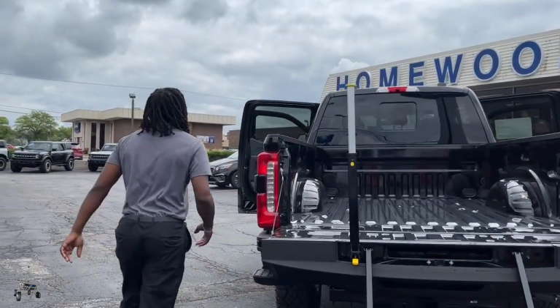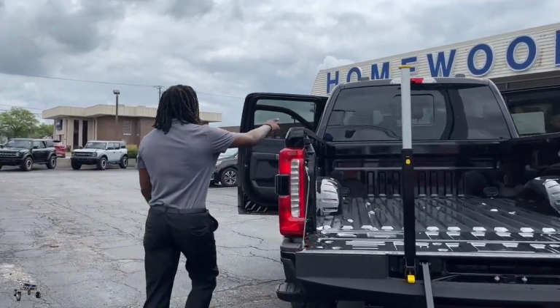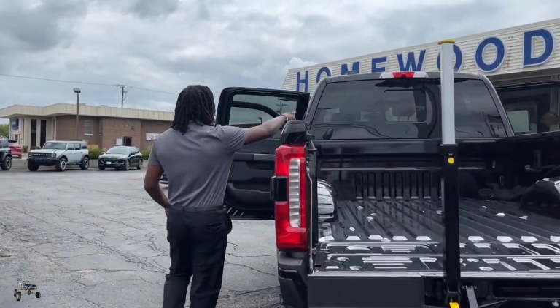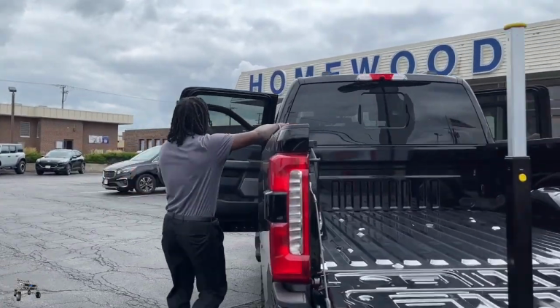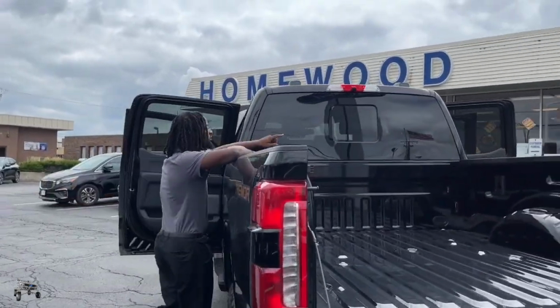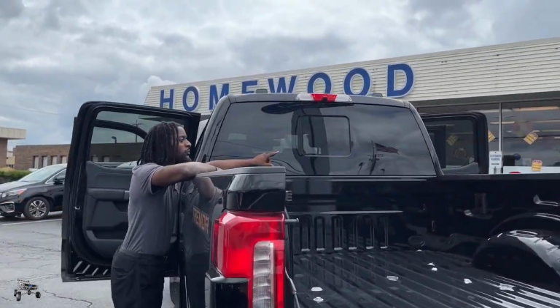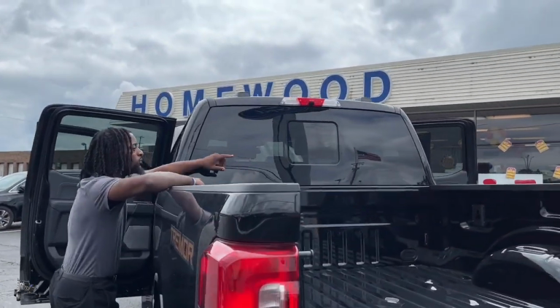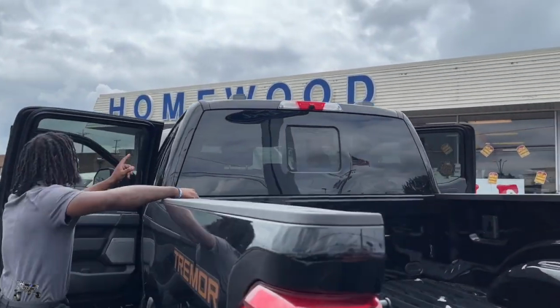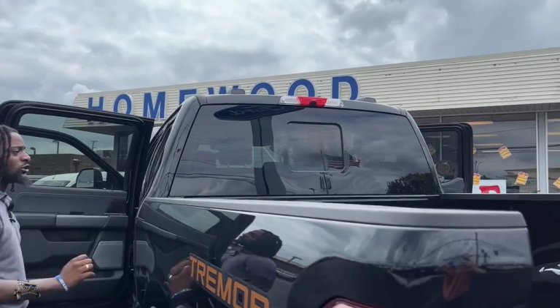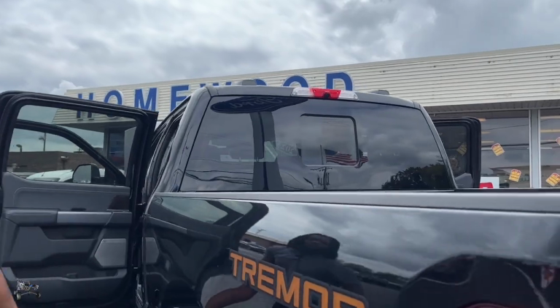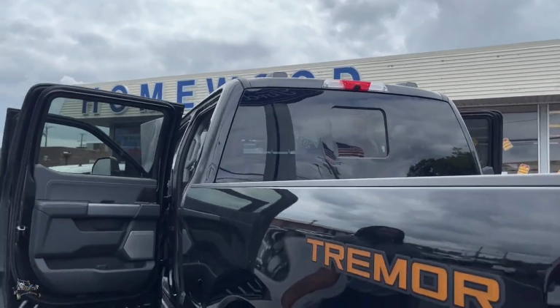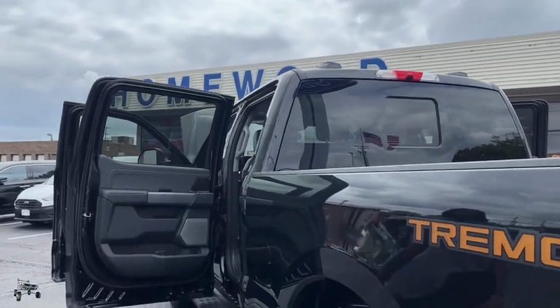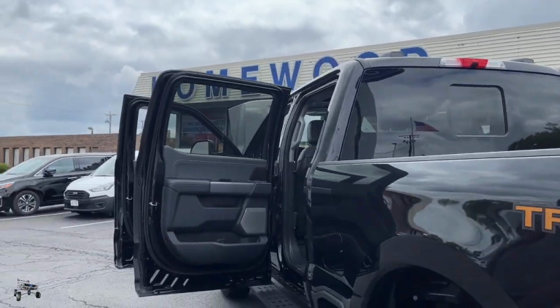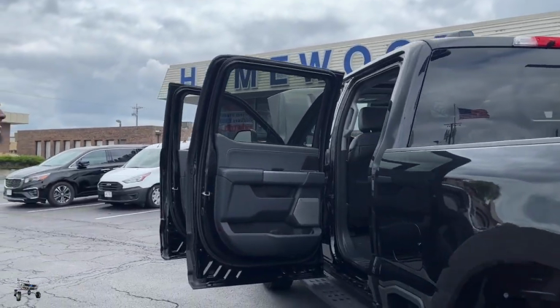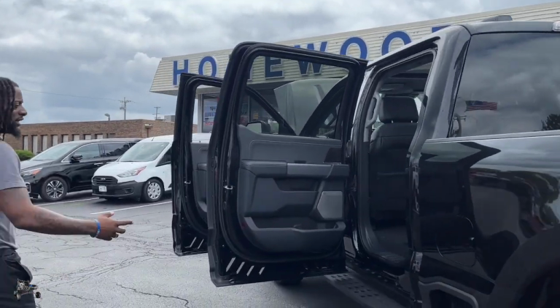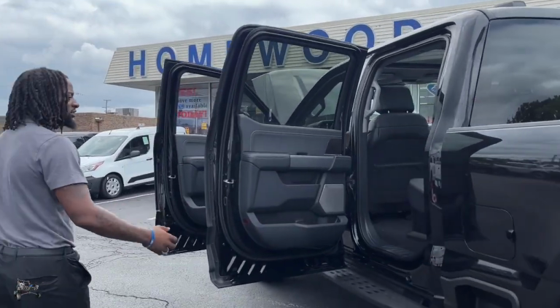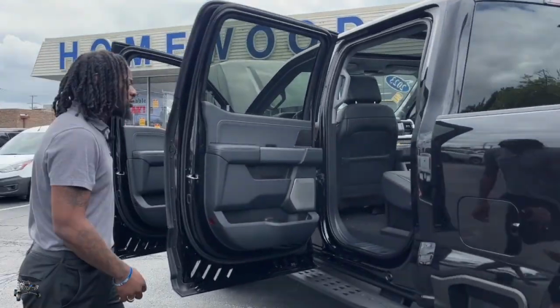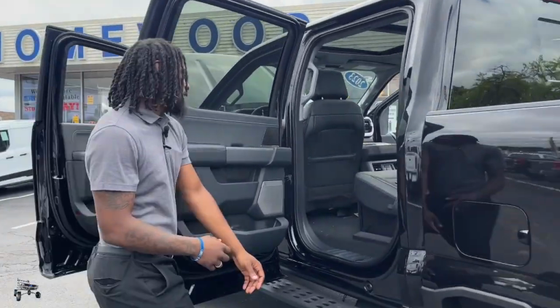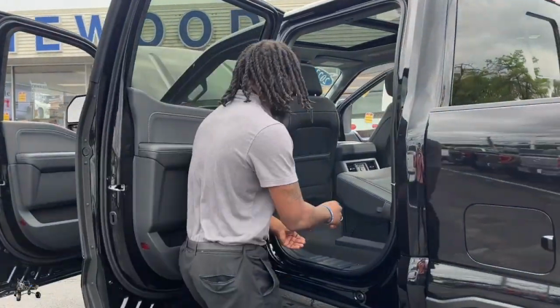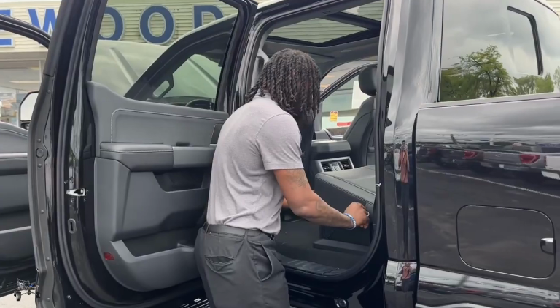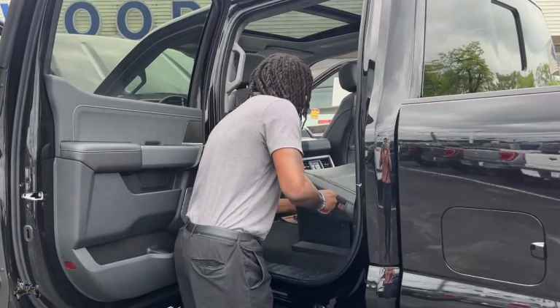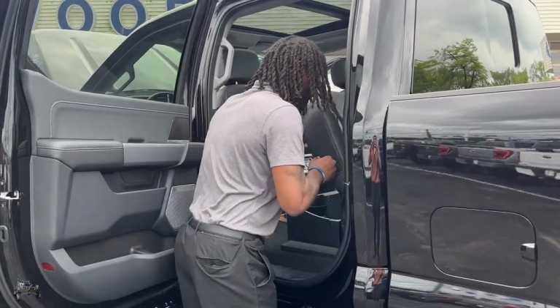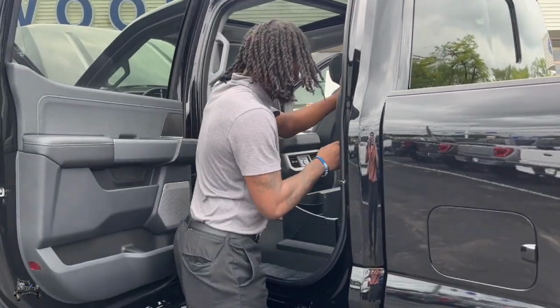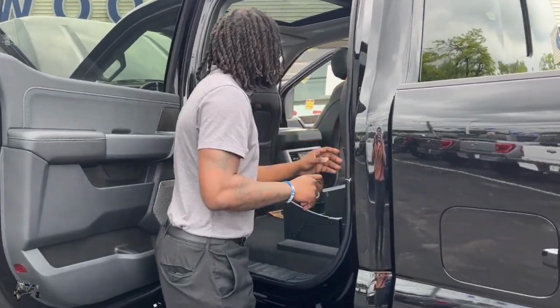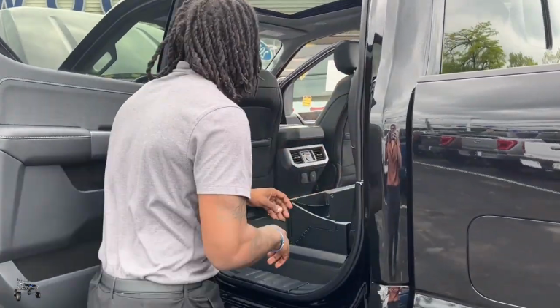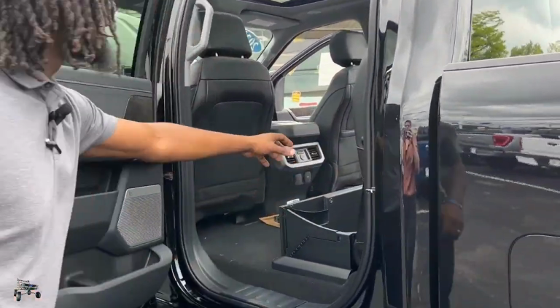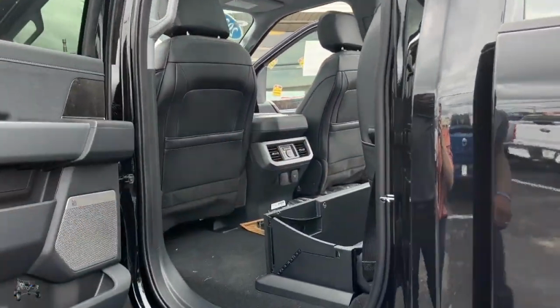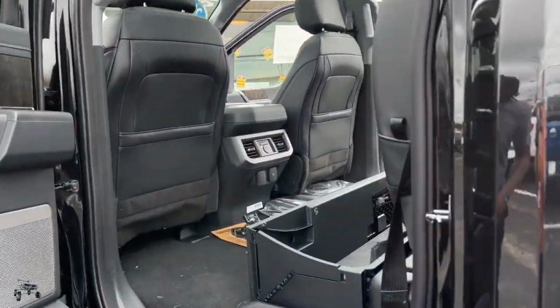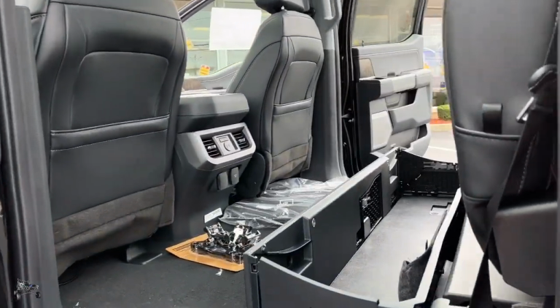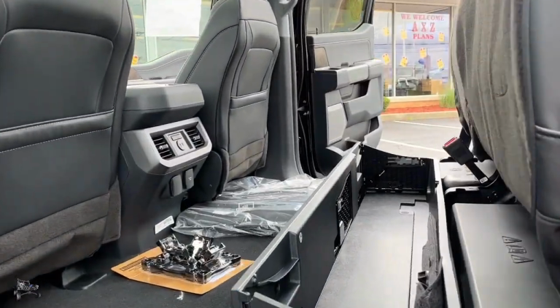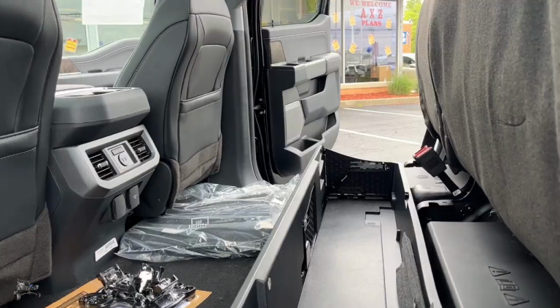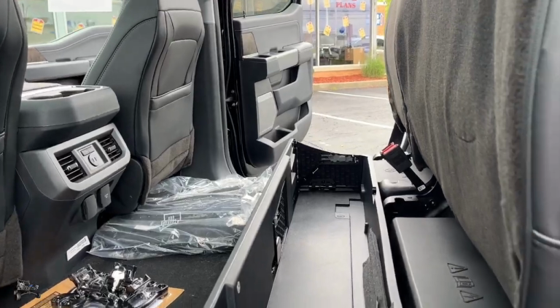You do have the rear window — it is electronic, so you will be able to move it from the front. I'll make sure I show you the button once we get around to that. Same thing on the other side. You always have your storage unit — you'll see that entire cabin there. It is a three-prong plug.